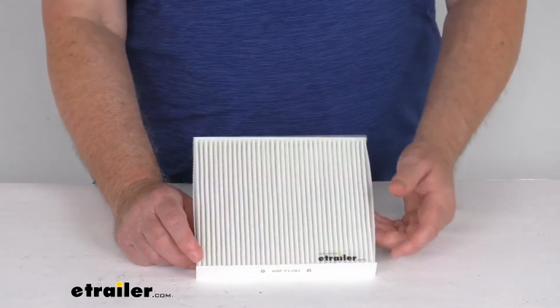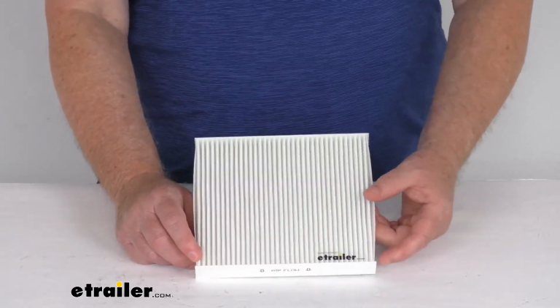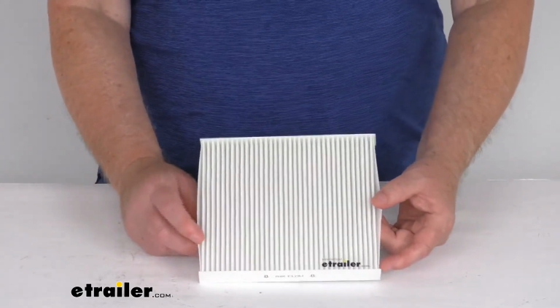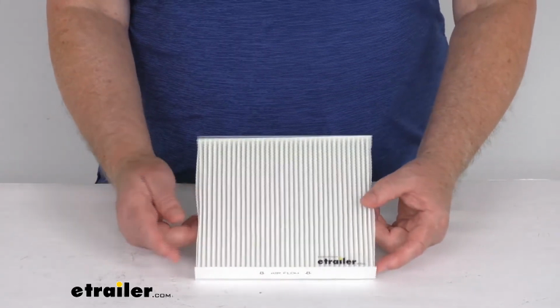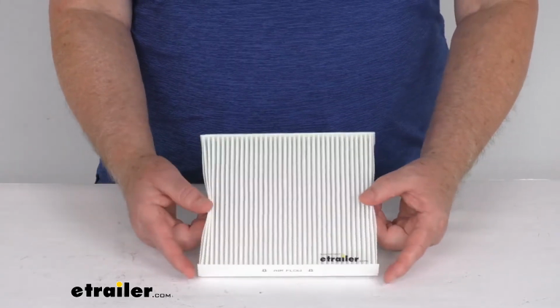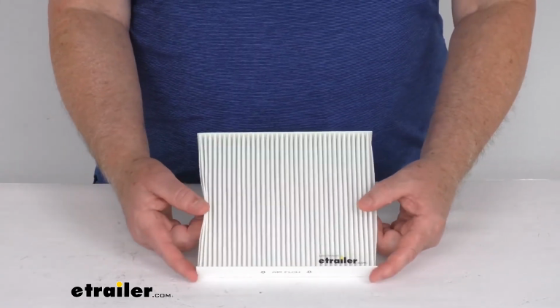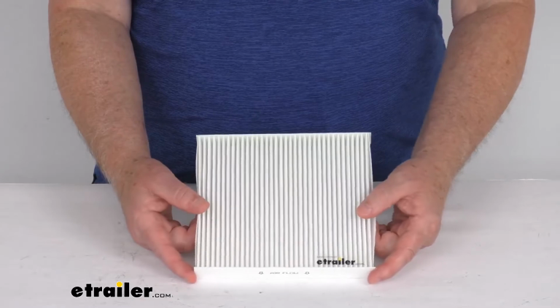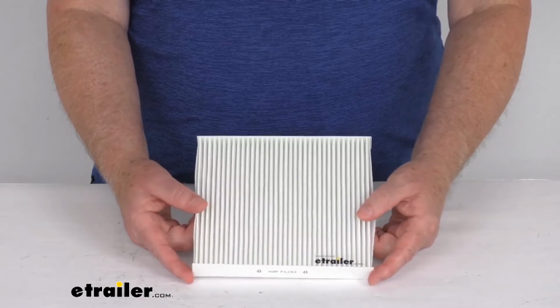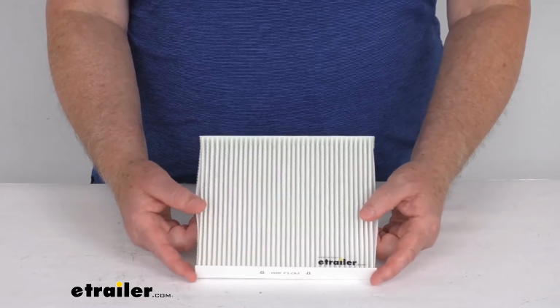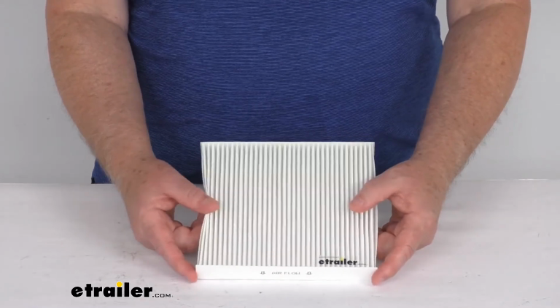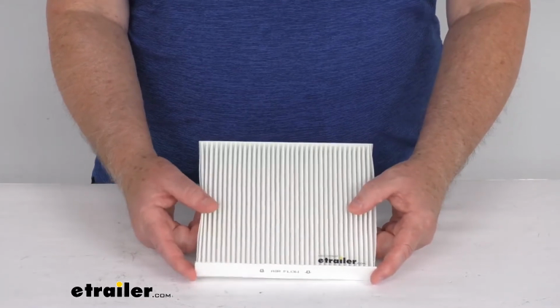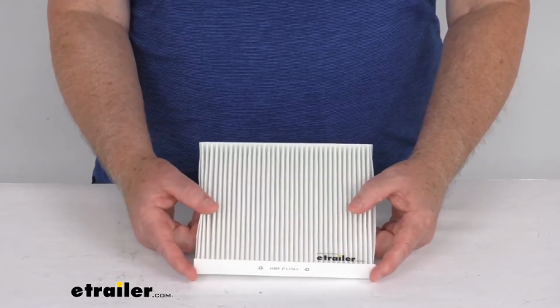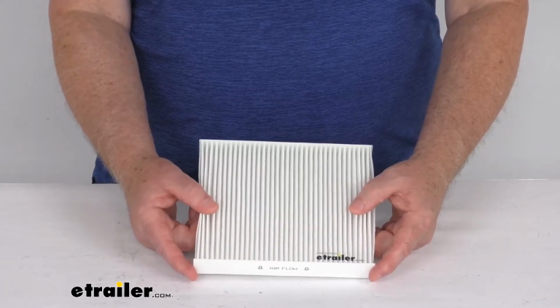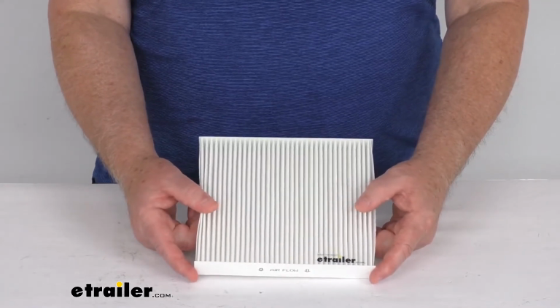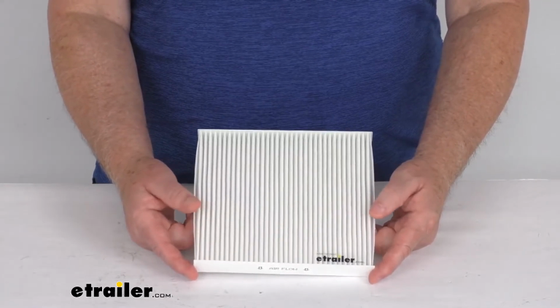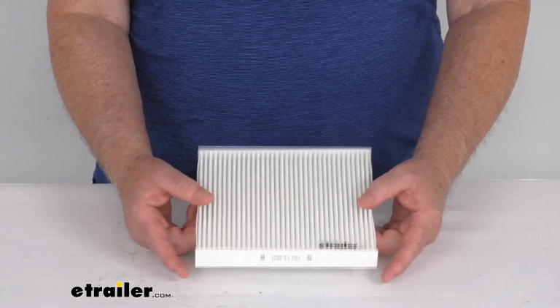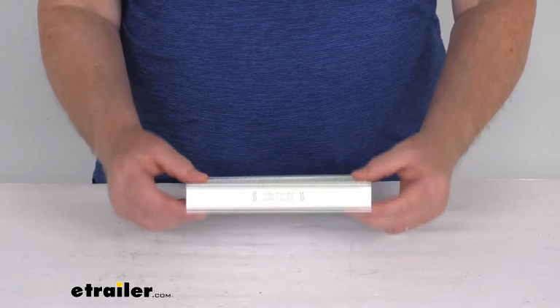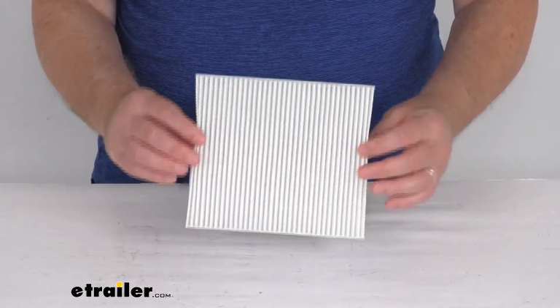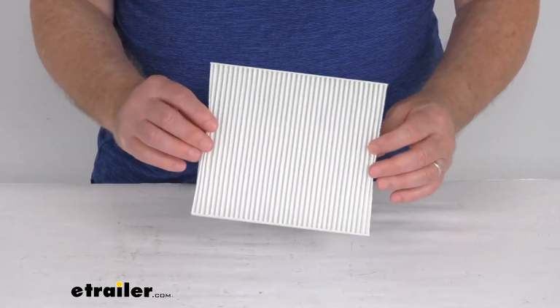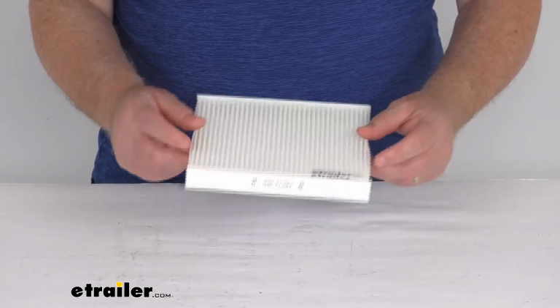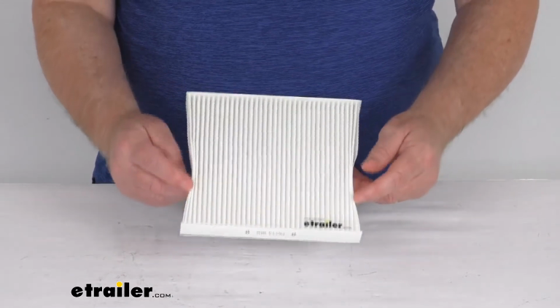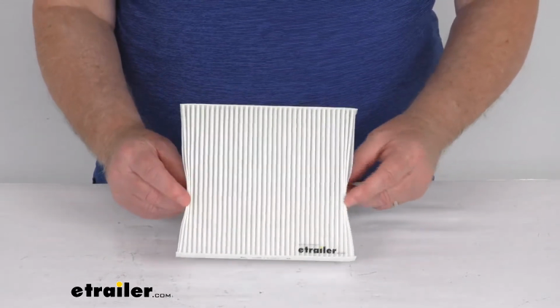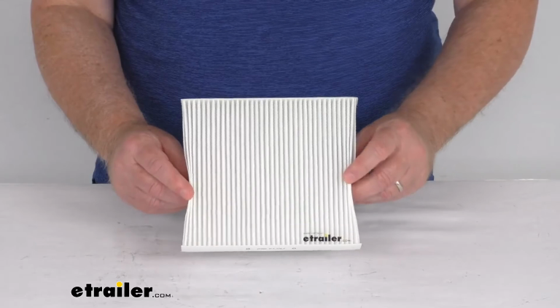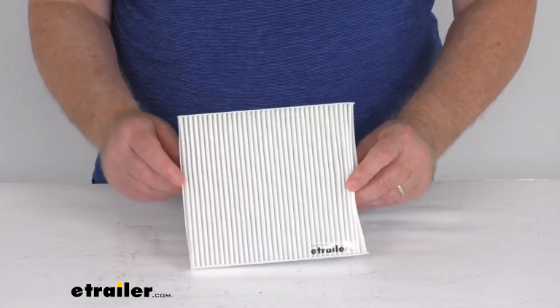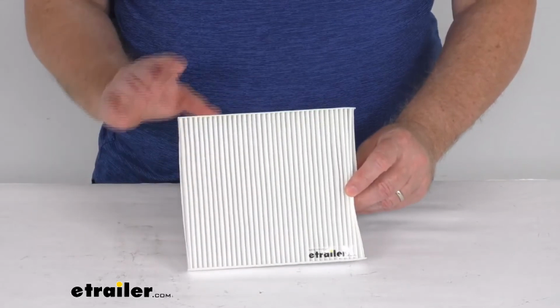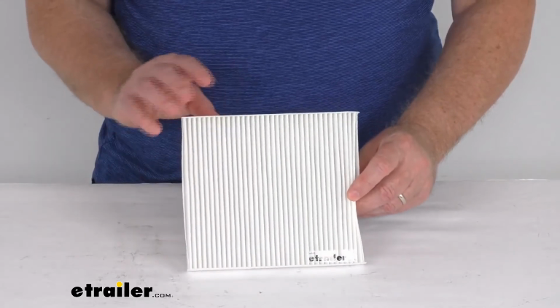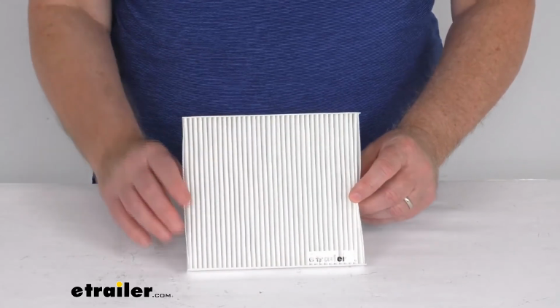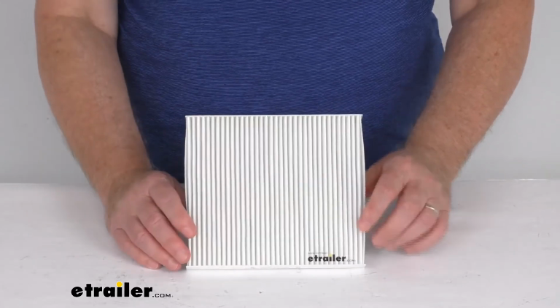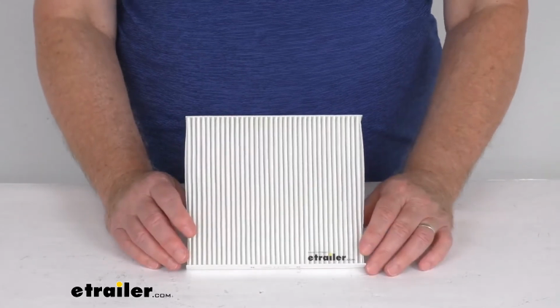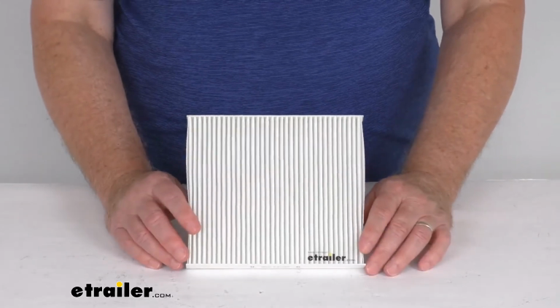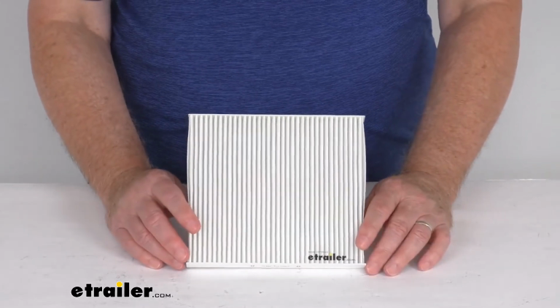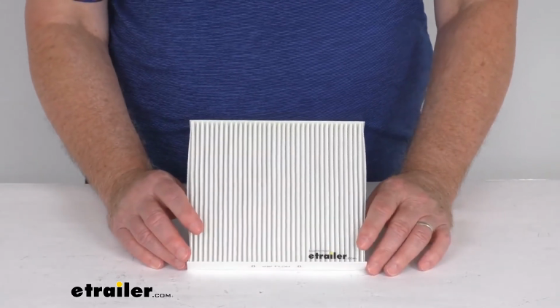Now a note on this — the manufacturer does recommend changing your cabin air filter every 12,000 to 18,000 miles or once a year. We recommend consulting your vehicle's owner's manual to determine how often your filter should be changed. But that should do it for the review on this PTC custom fit cabin air filter.